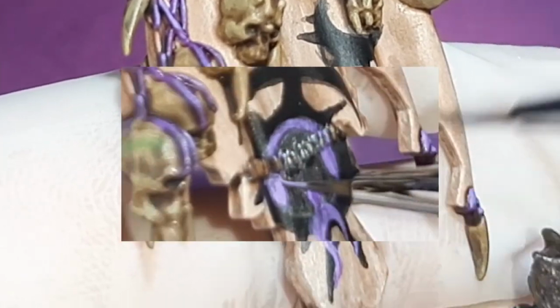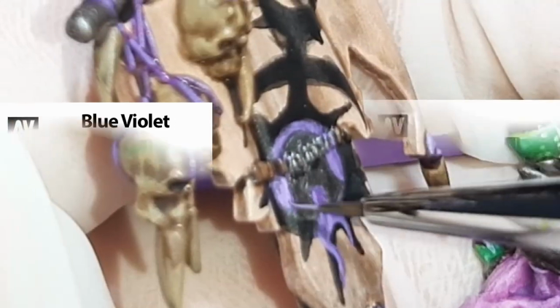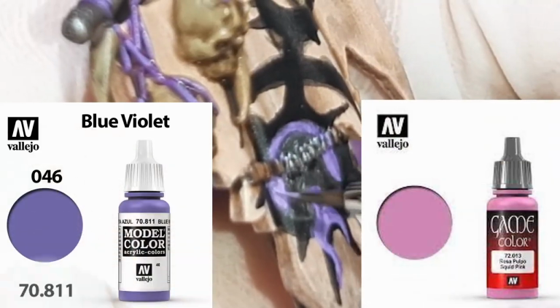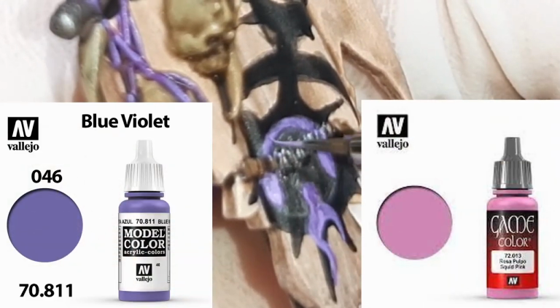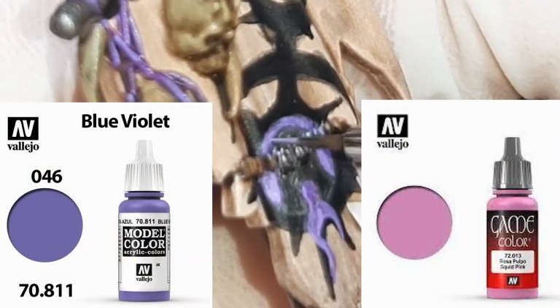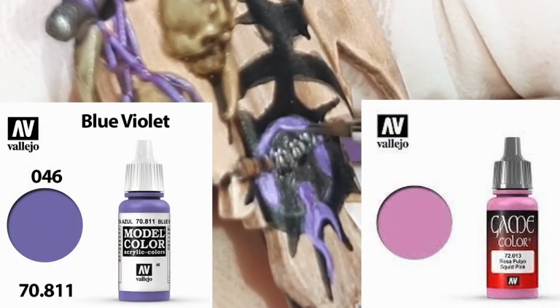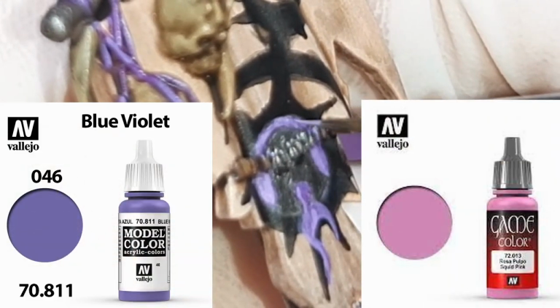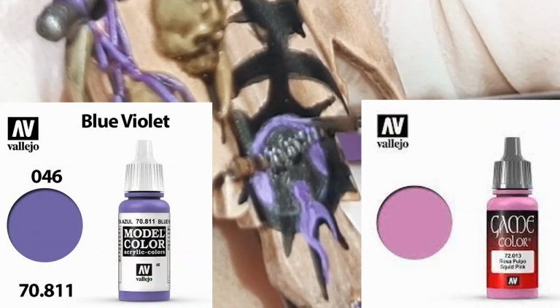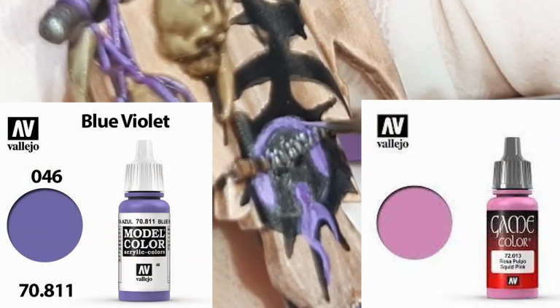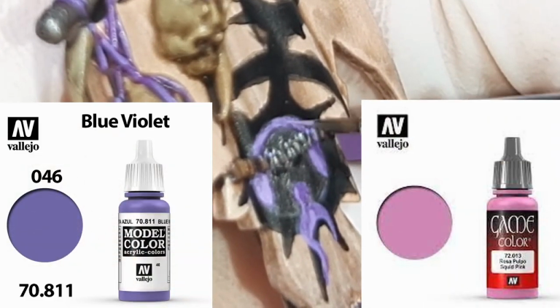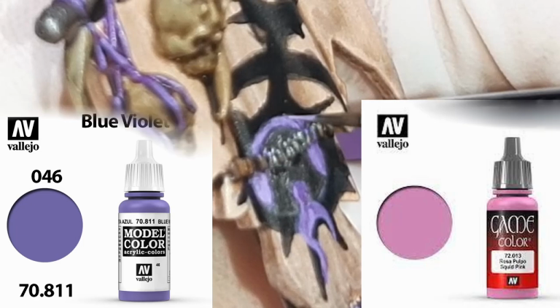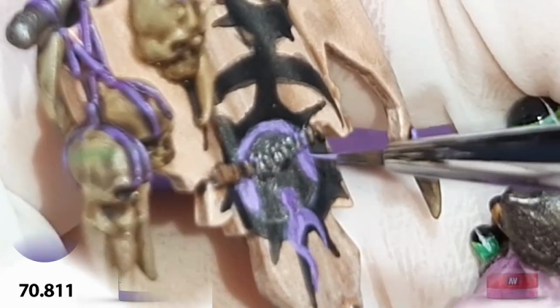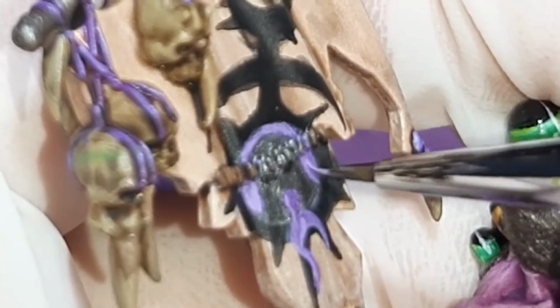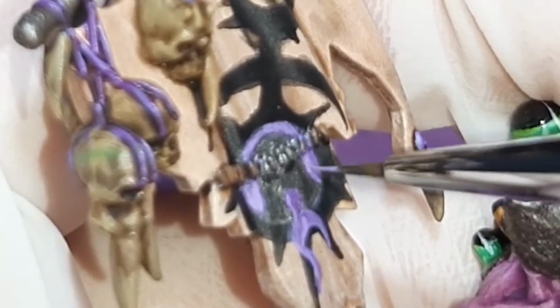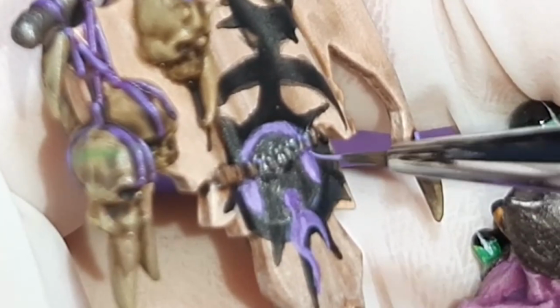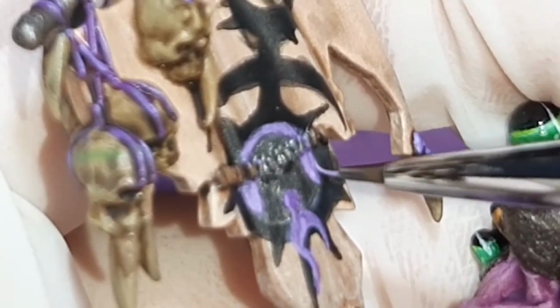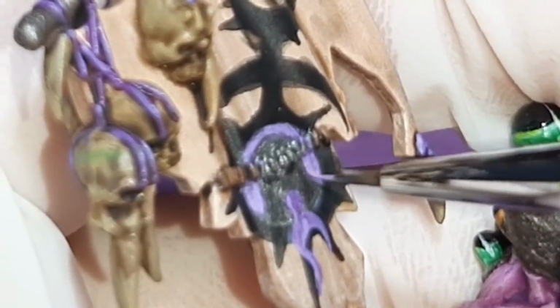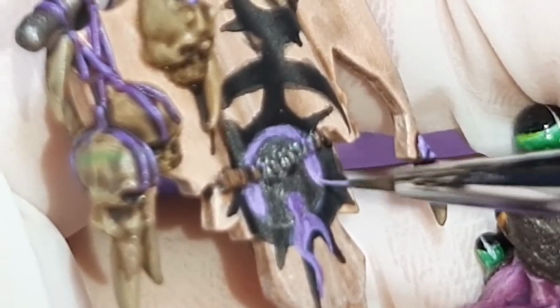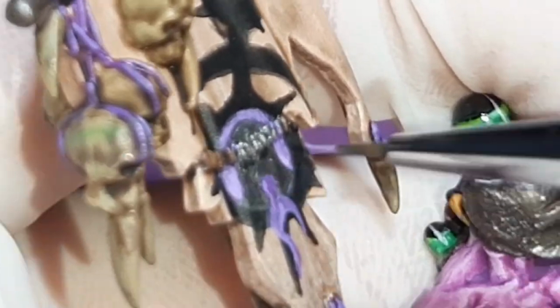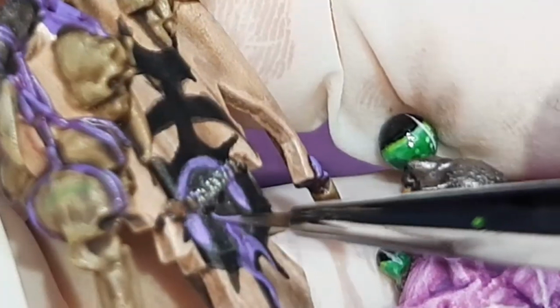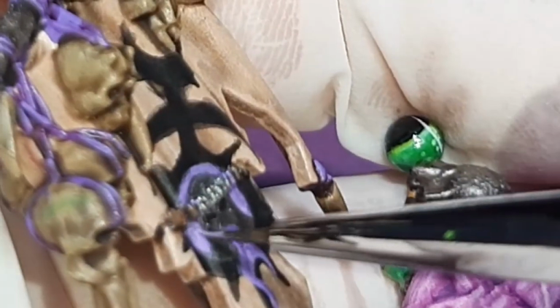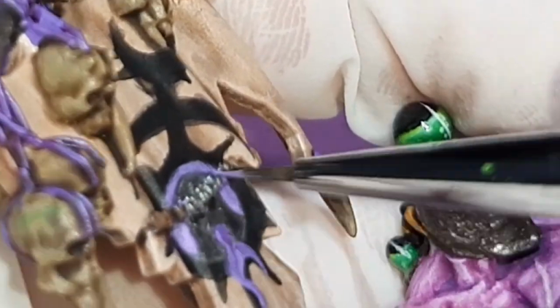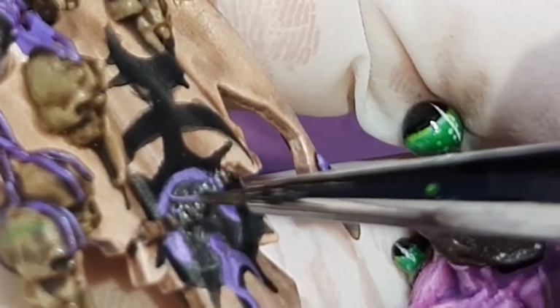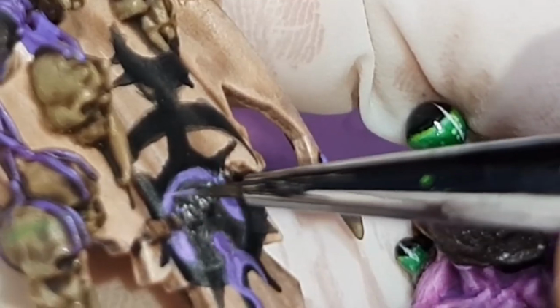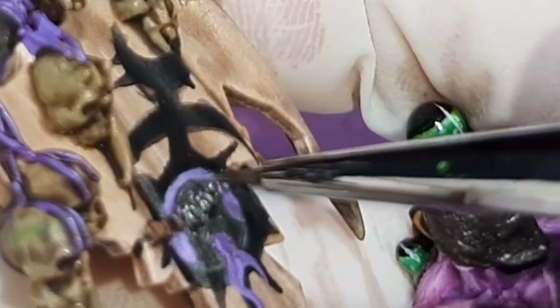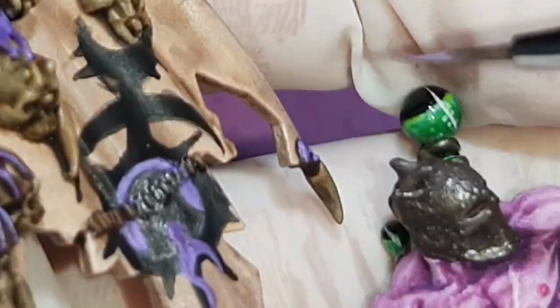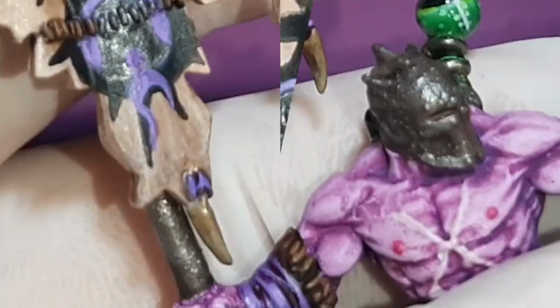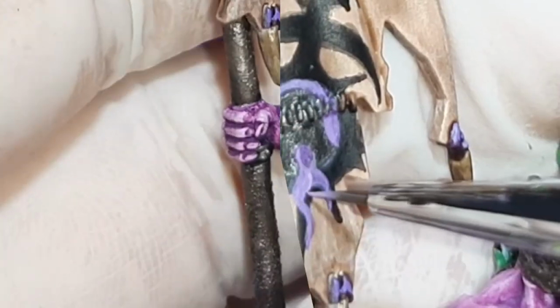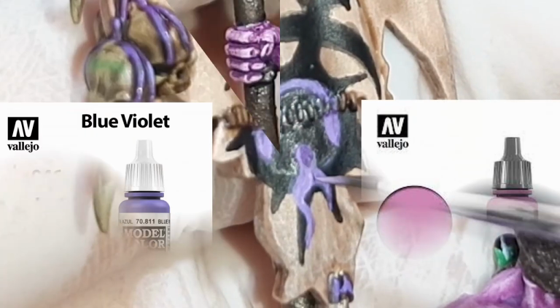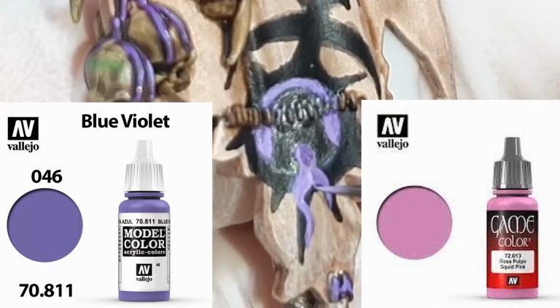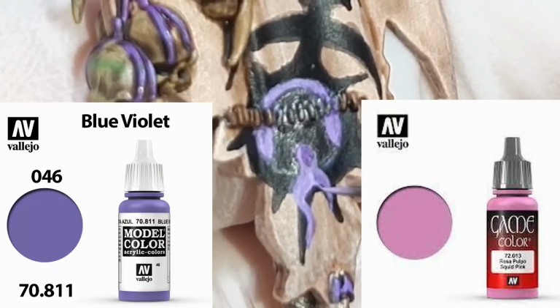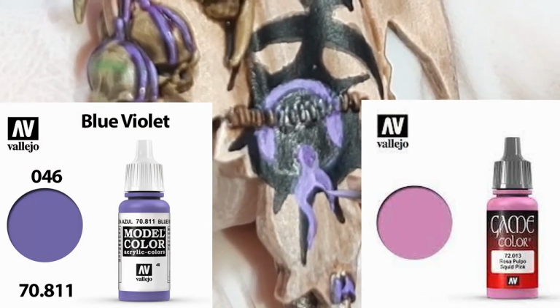For the tongue and background, I go back to my mix of Blue Violet and Squid Pink, adding a tiny bit more Squid Pink into the paint, and just follow those same areas of interest painted earlier. Every time I add a new highlight, I paint a little bit less of those areas. Here I'm just adding a bit more Squid Pink to the mix.